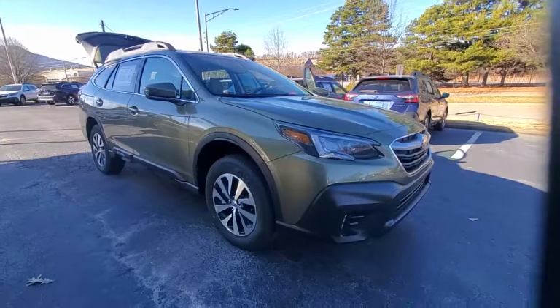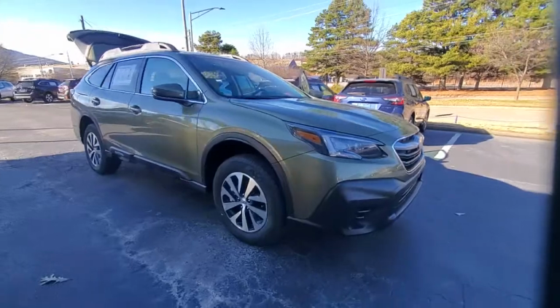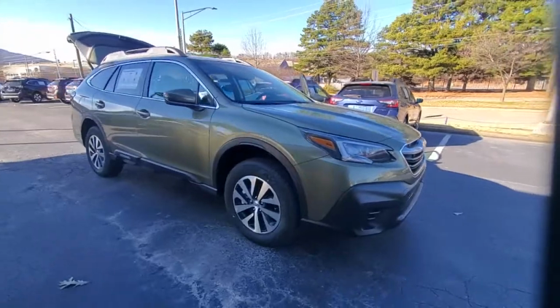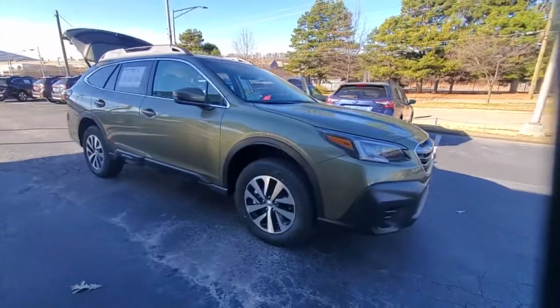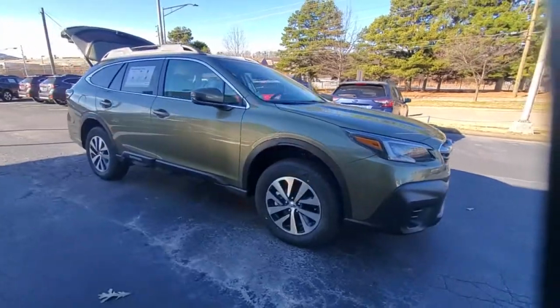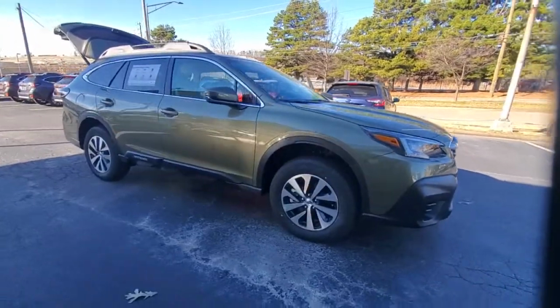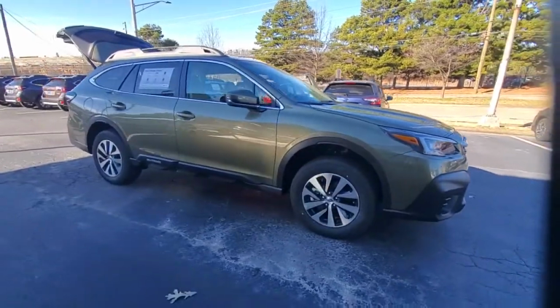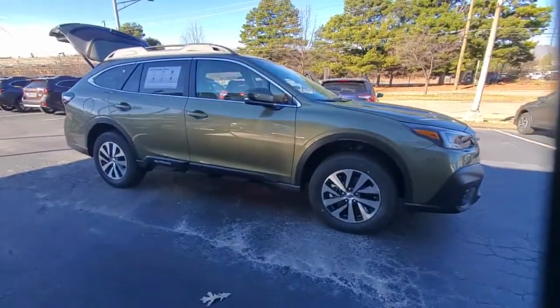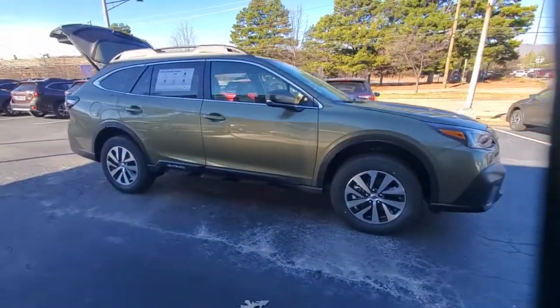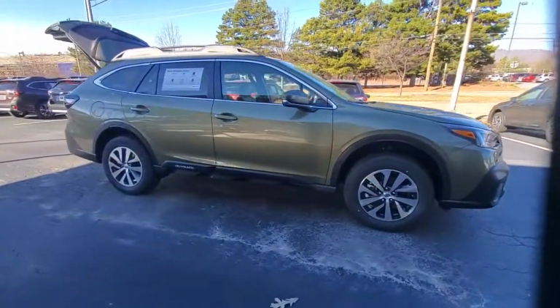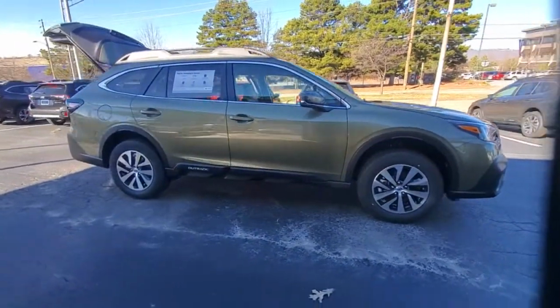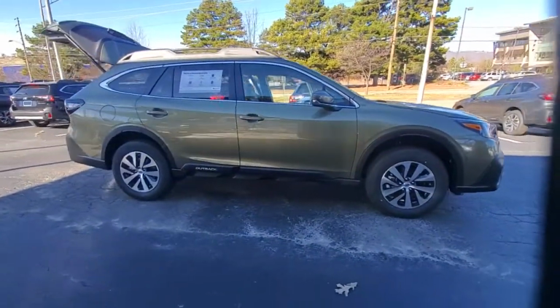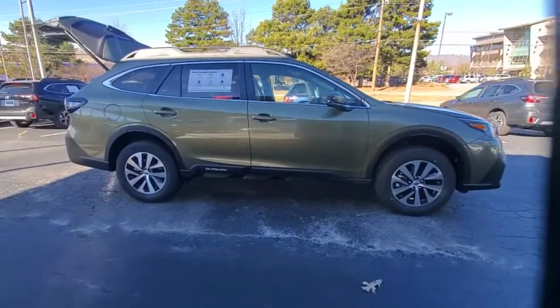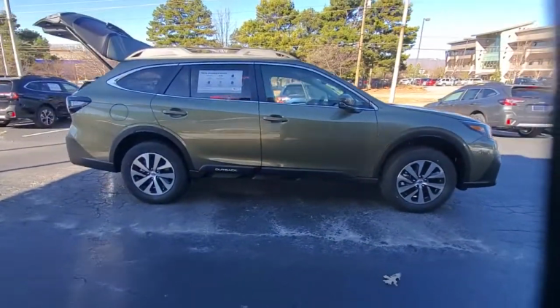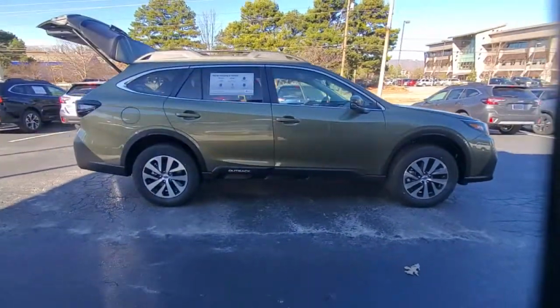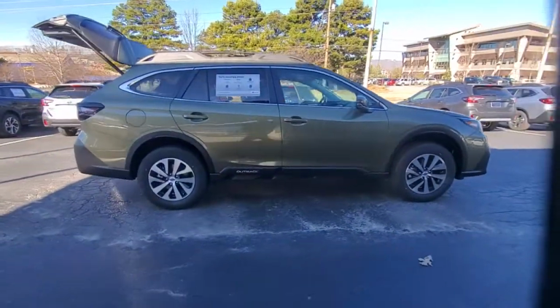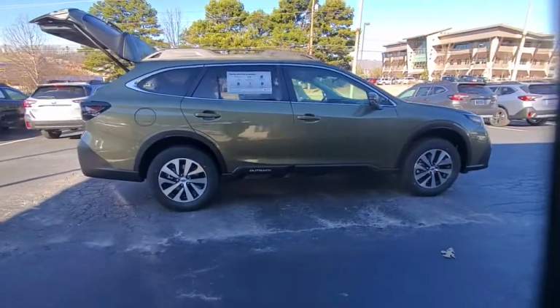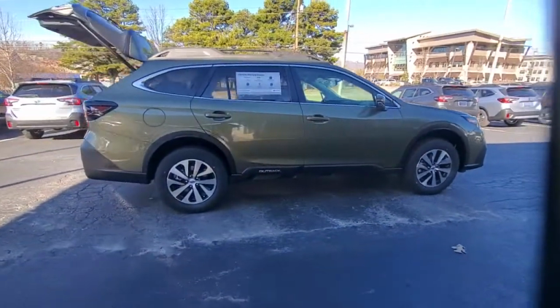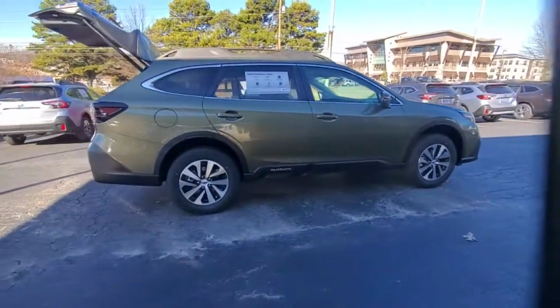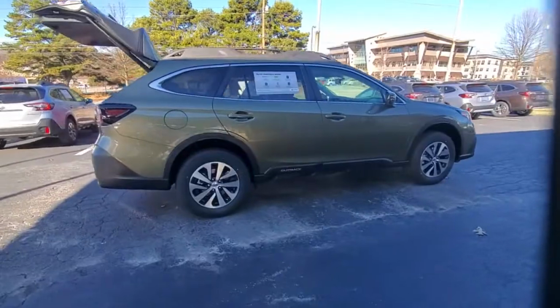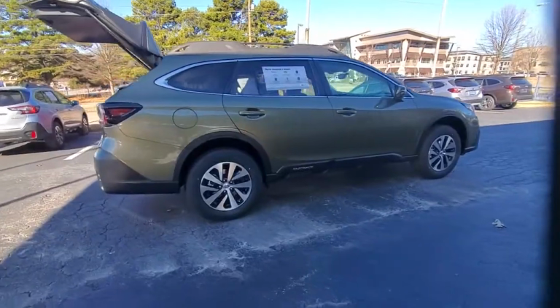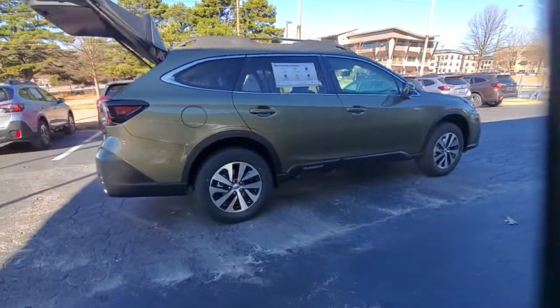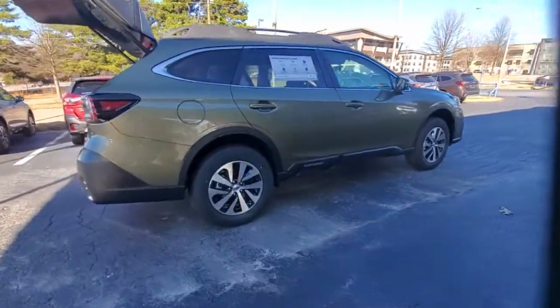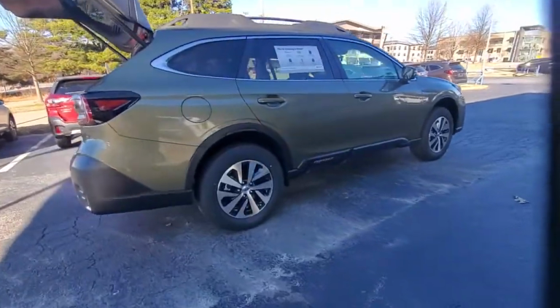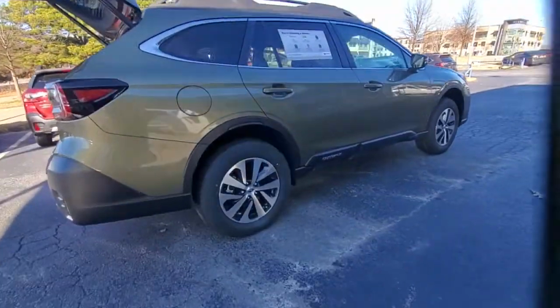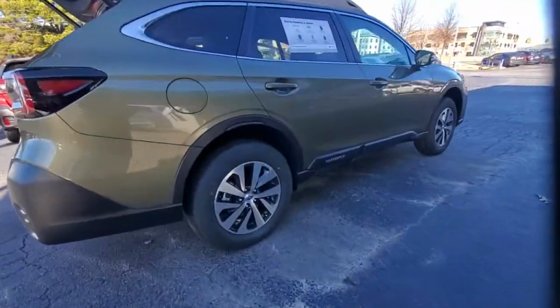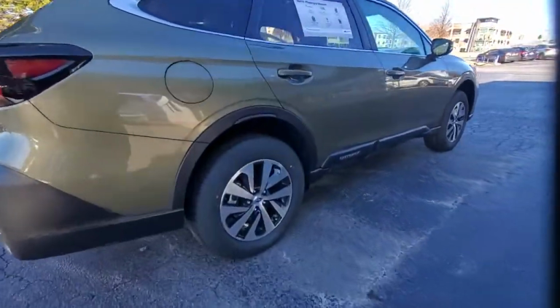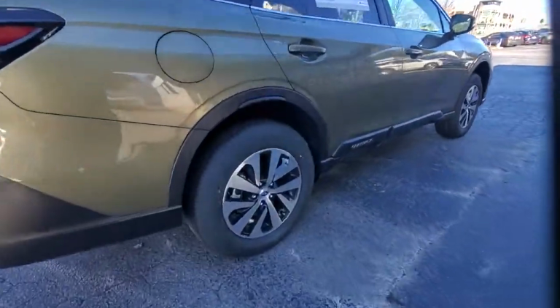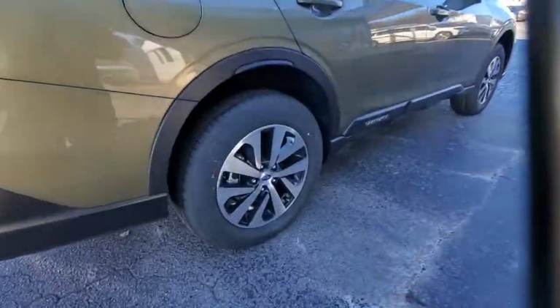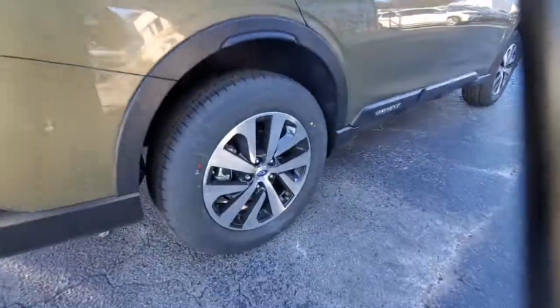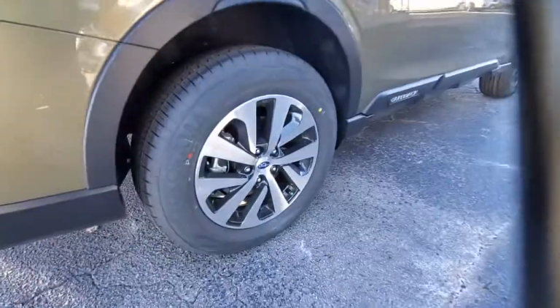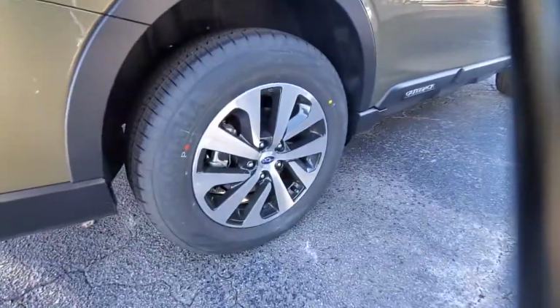You're going to love the 2021 Subaru Outback. Have a look at this remarkably capable and practical Subaru Outback.